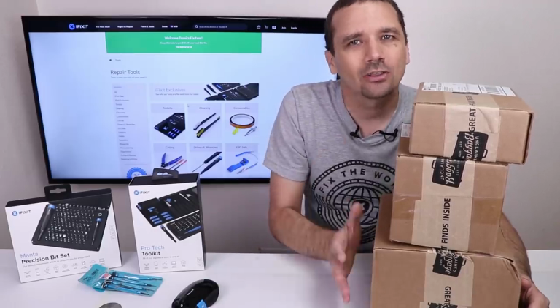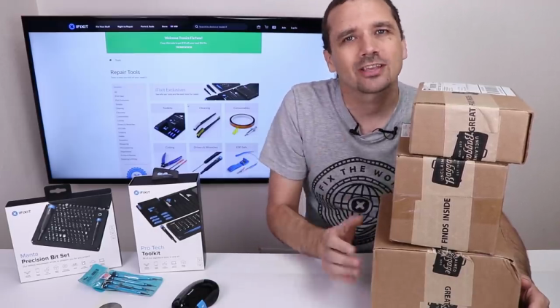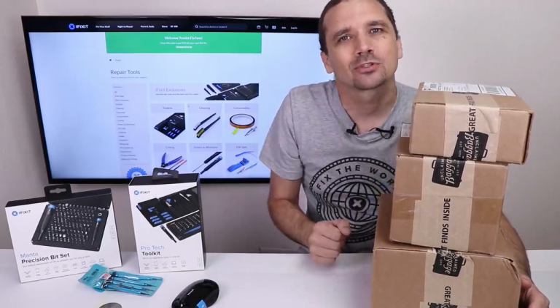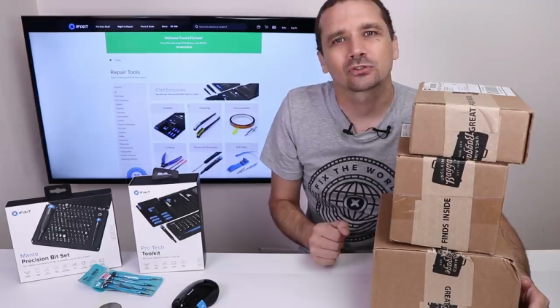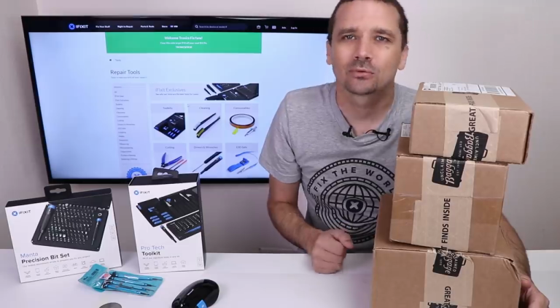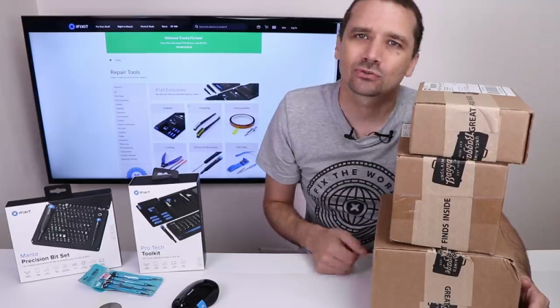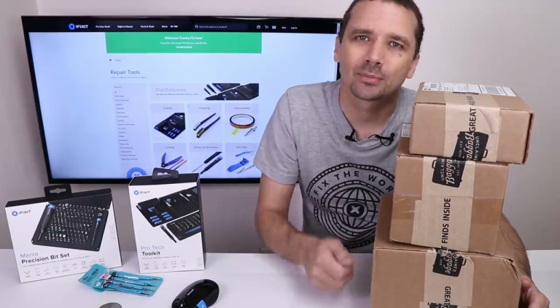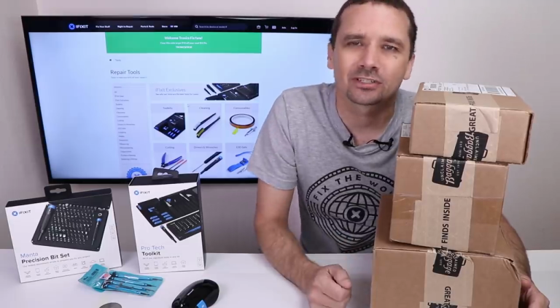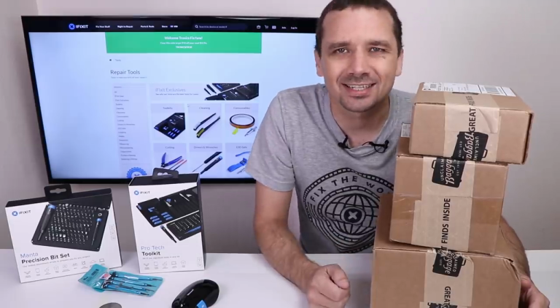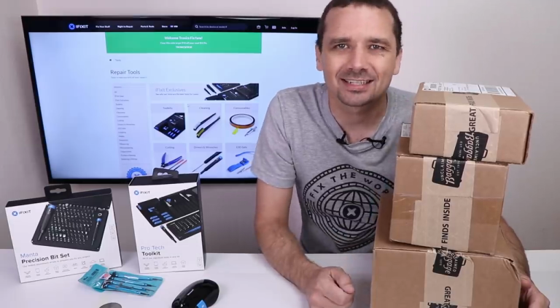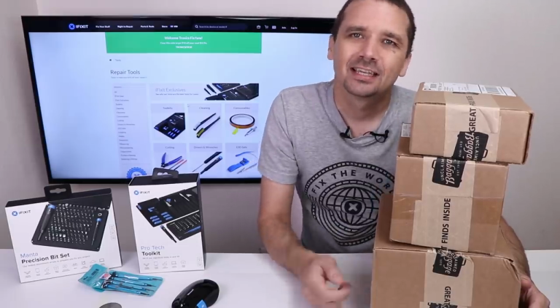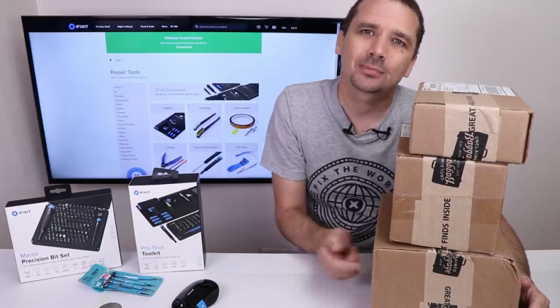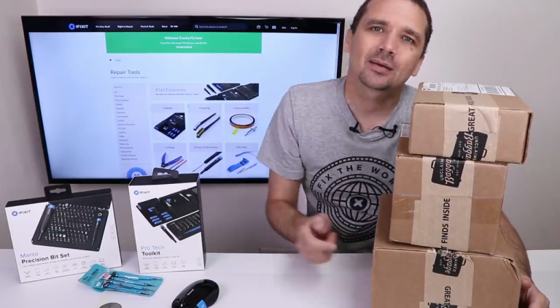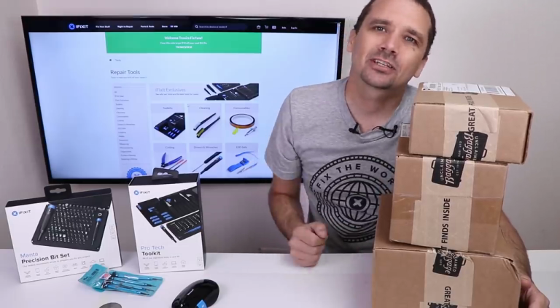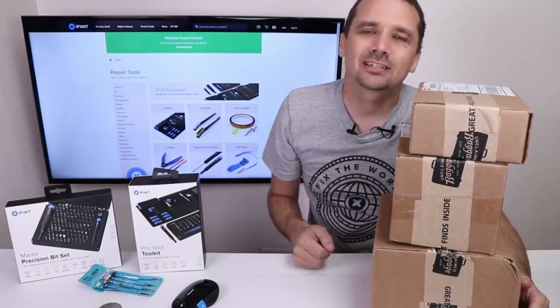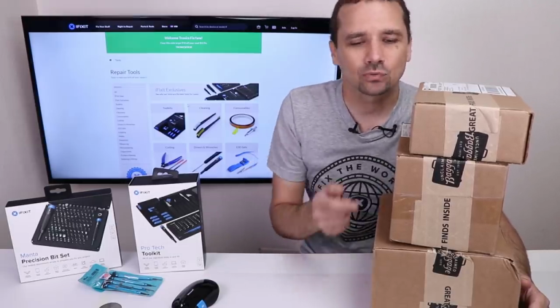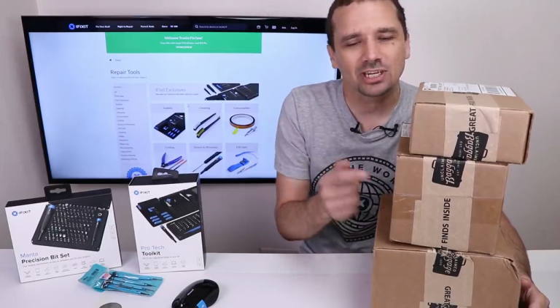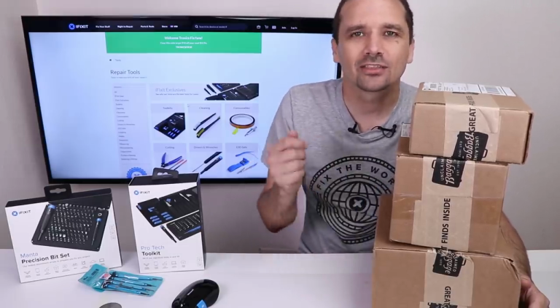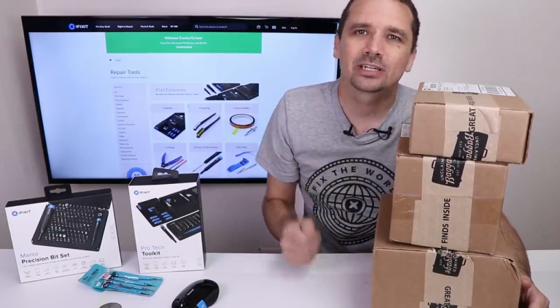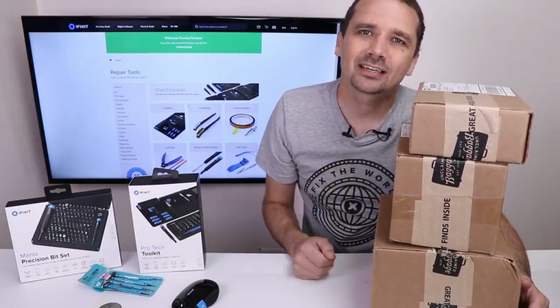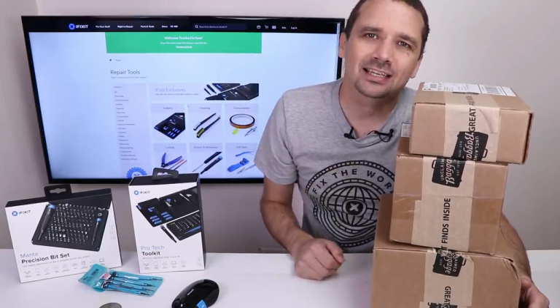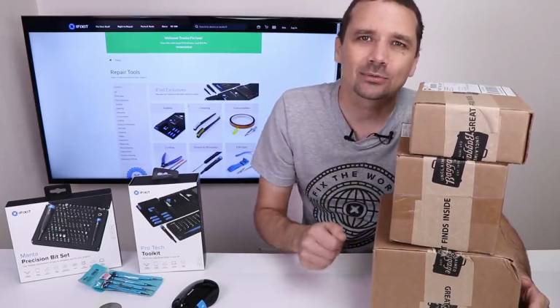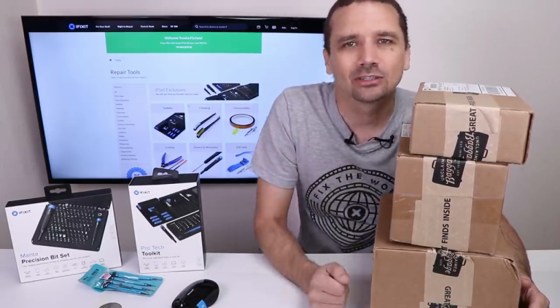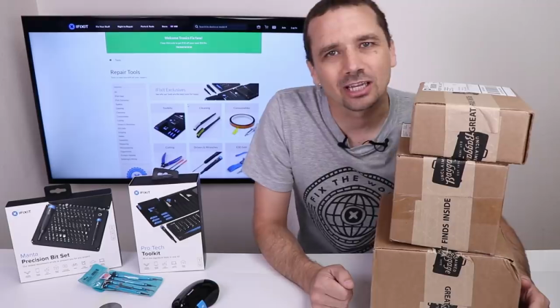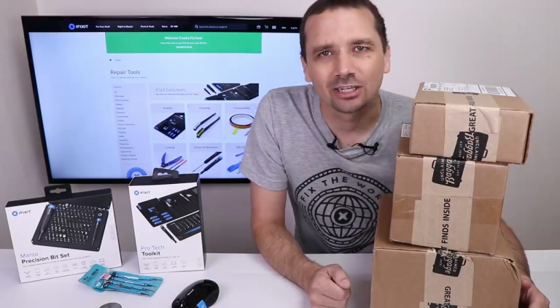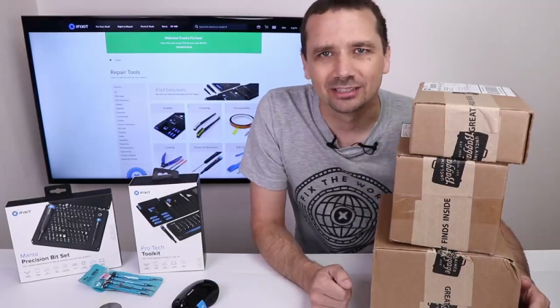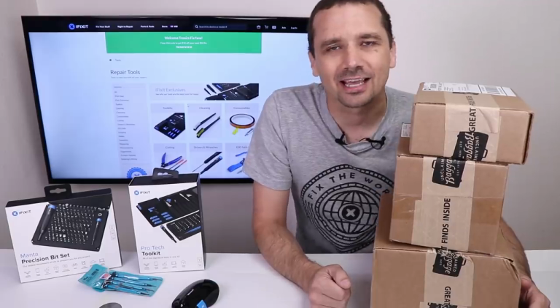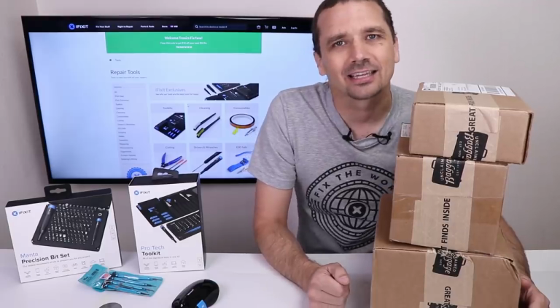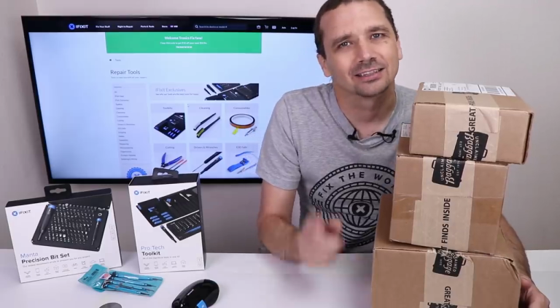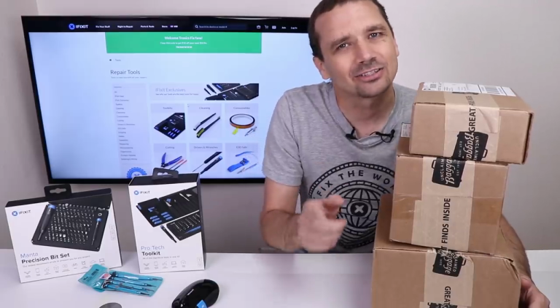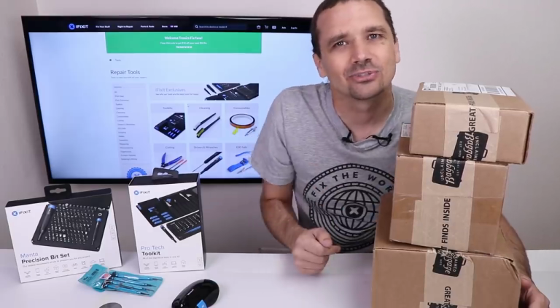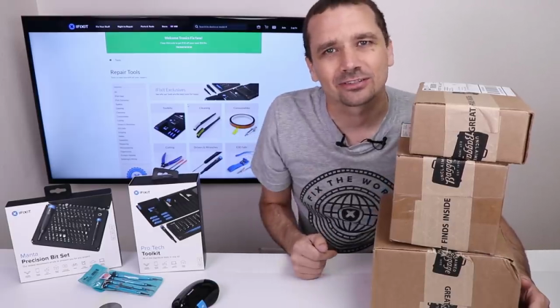All of these items supposedly work, so I'm gonna put it to the test. Then I'm gonna take apart the Nintendo Switch and the 3DS and see what they look like on the inside. Let's do this.